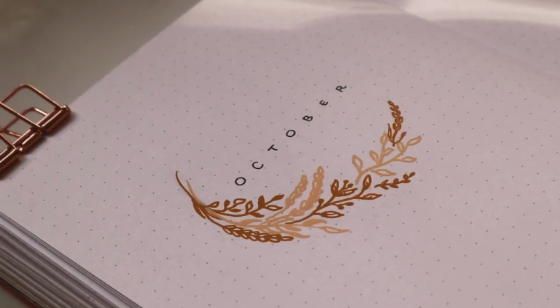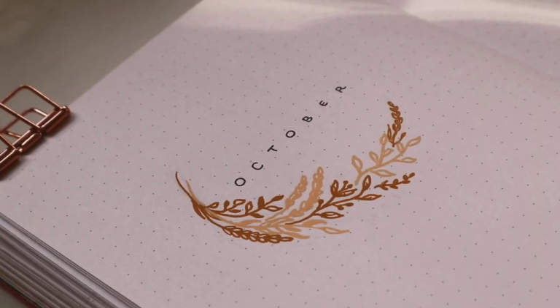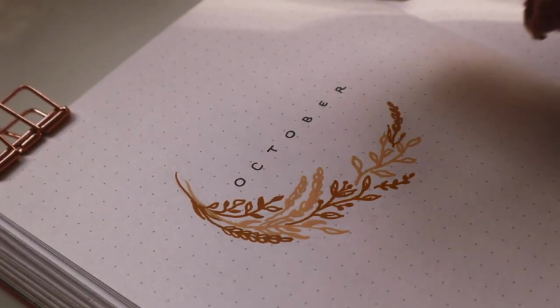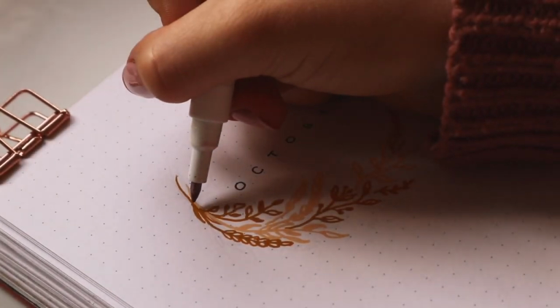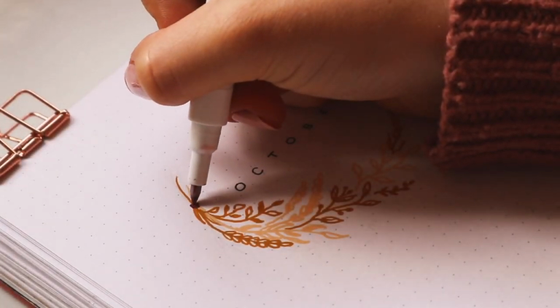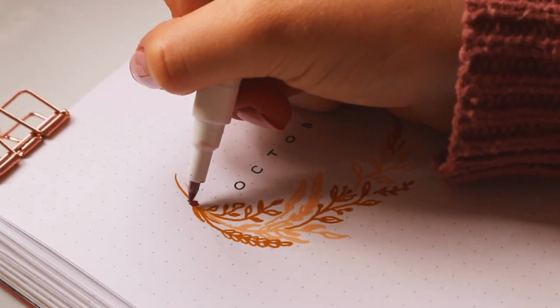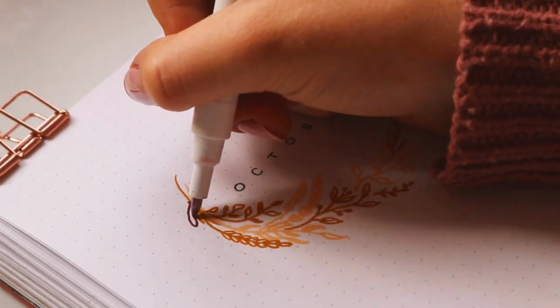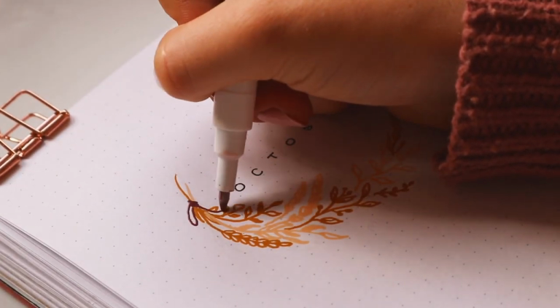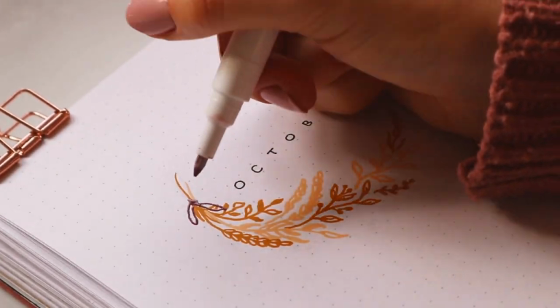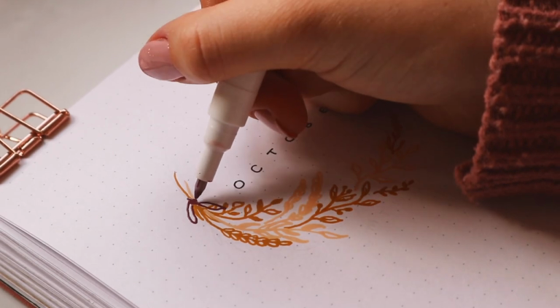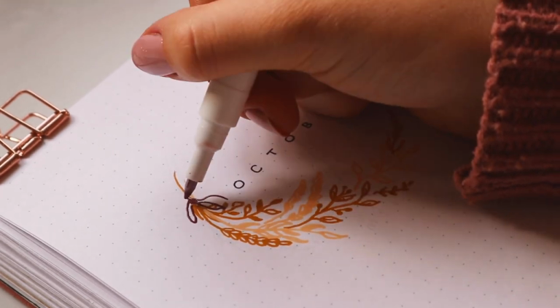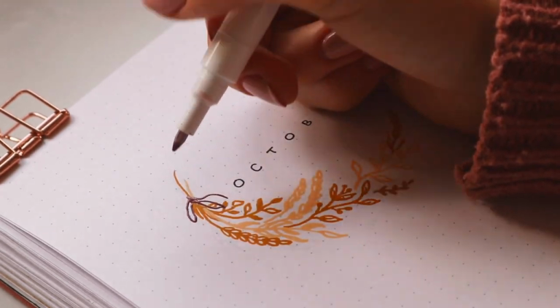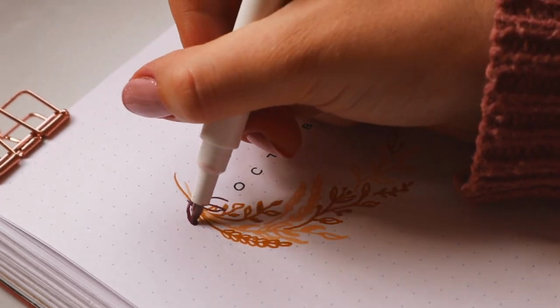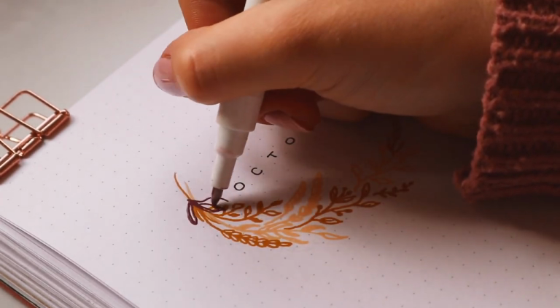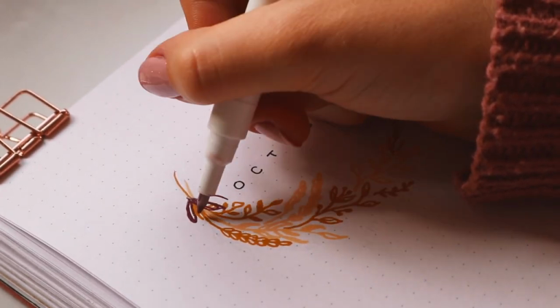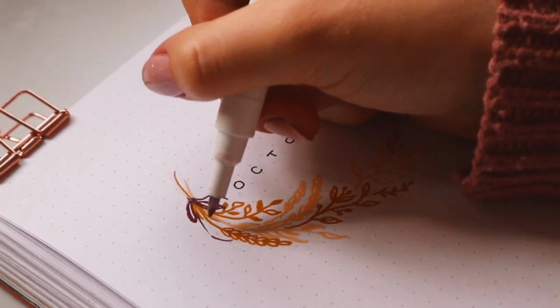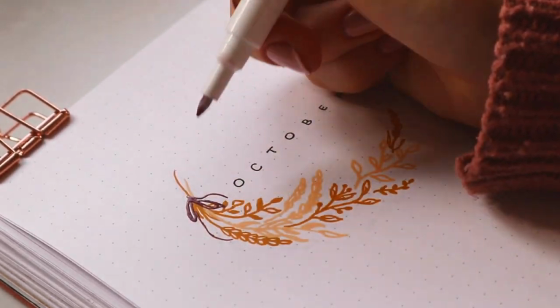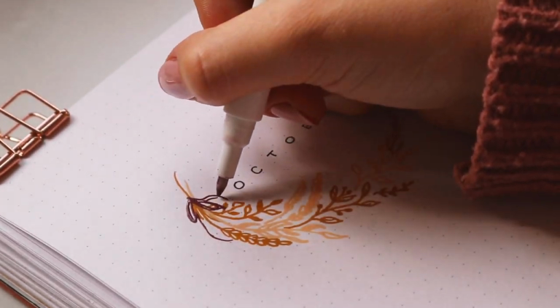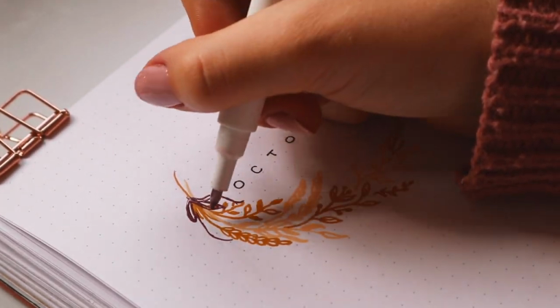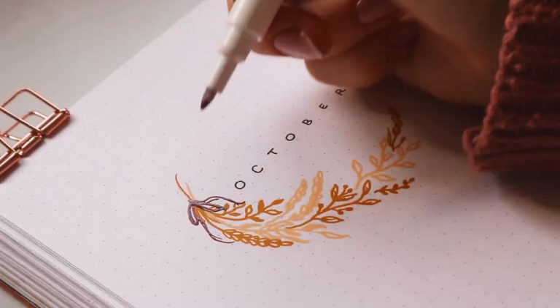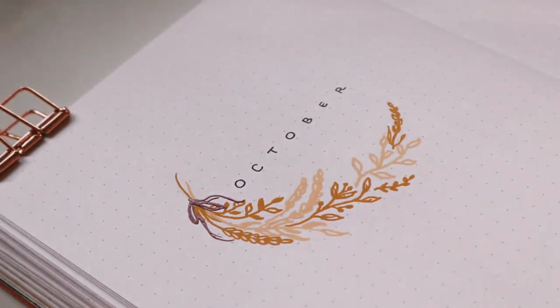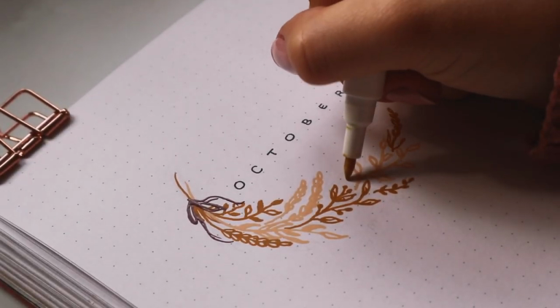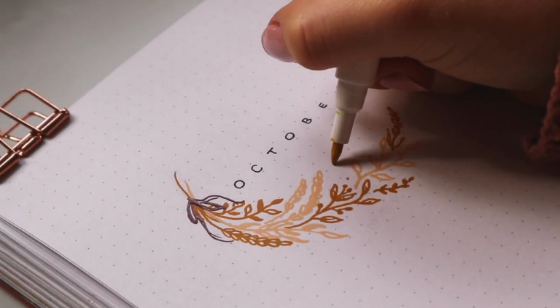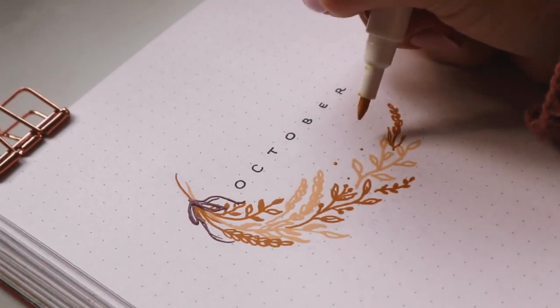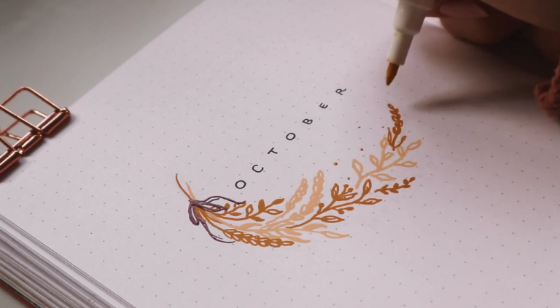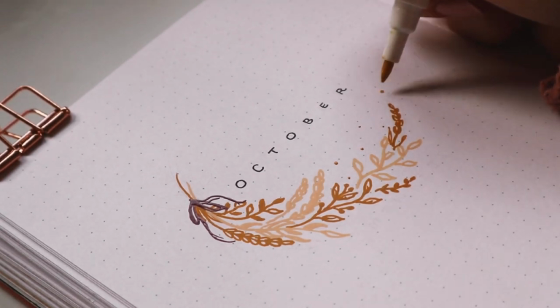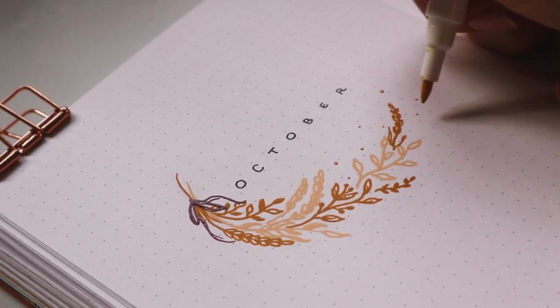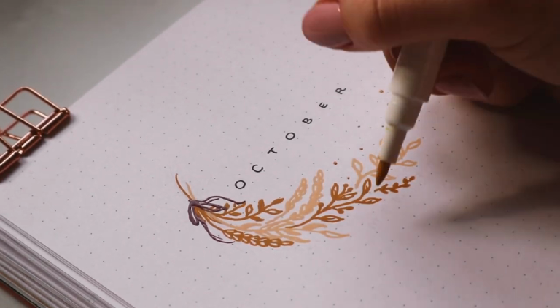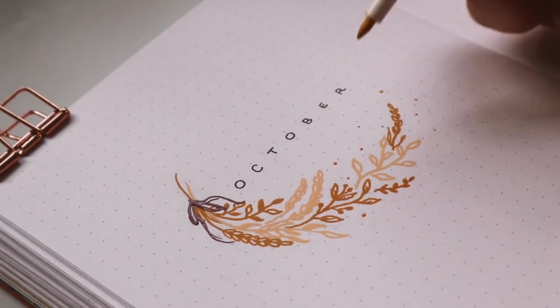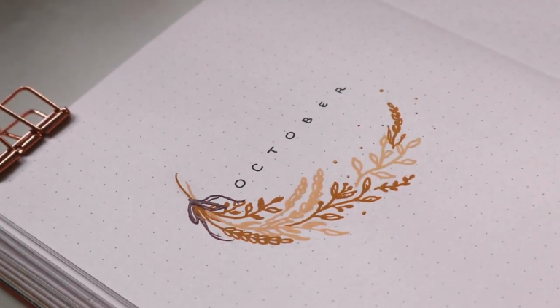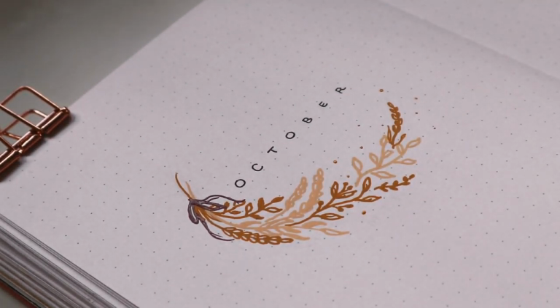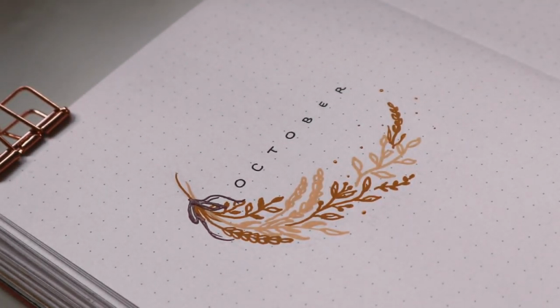Then I added a little bow in the dark red, which I thought looked really cute, and I also added a bunch of dots in the two yellow shades just to fill in the empty space.